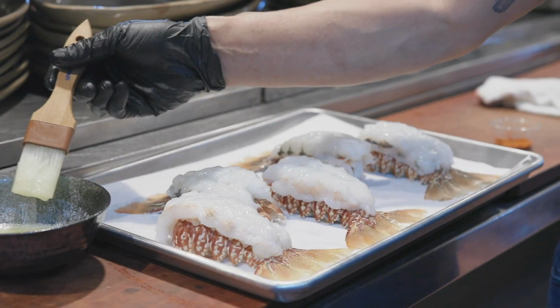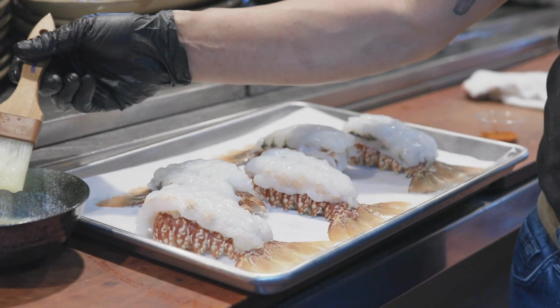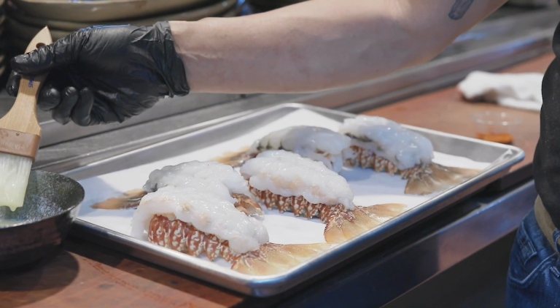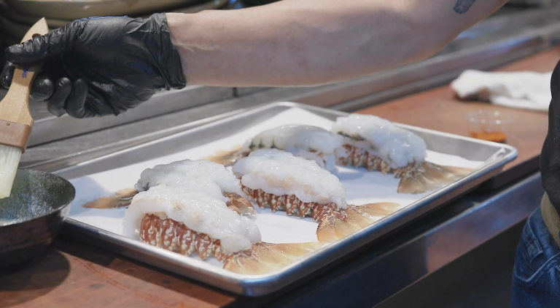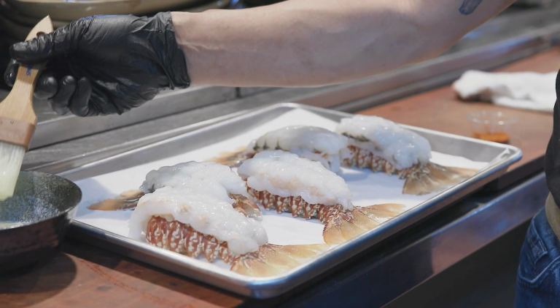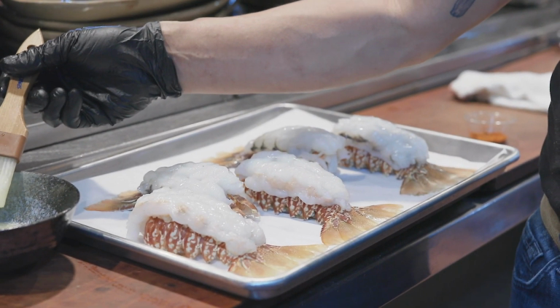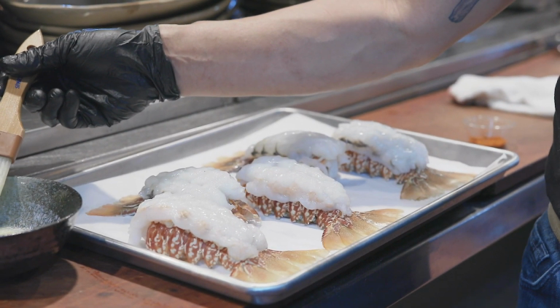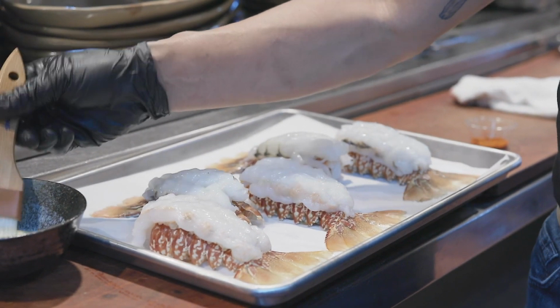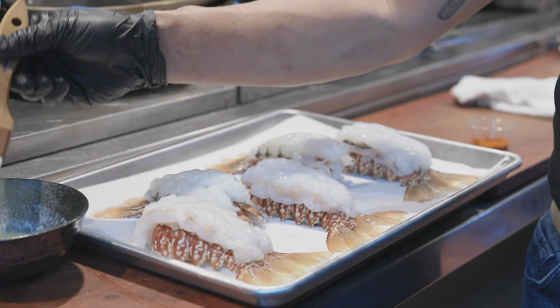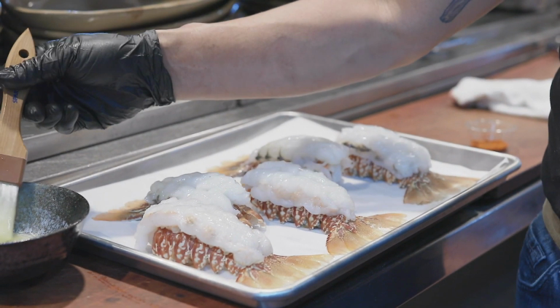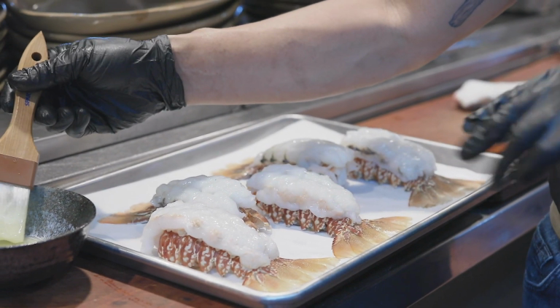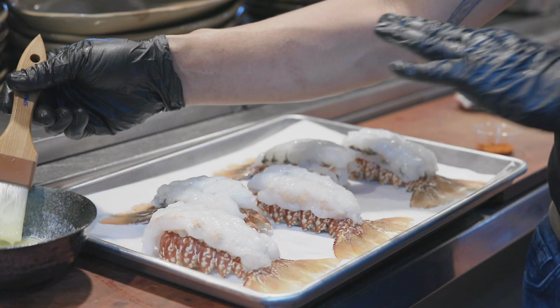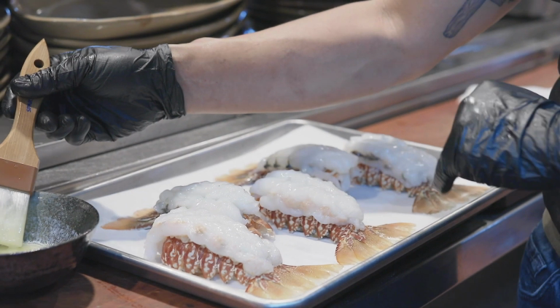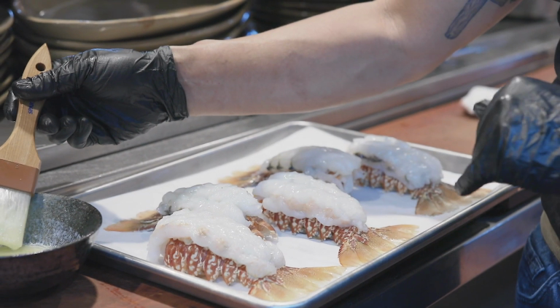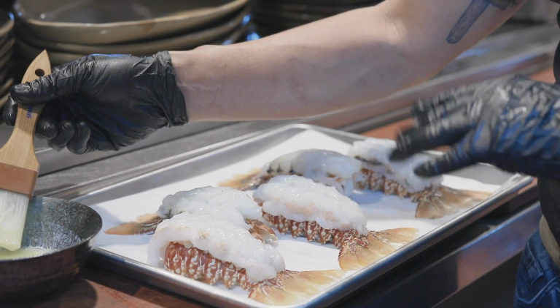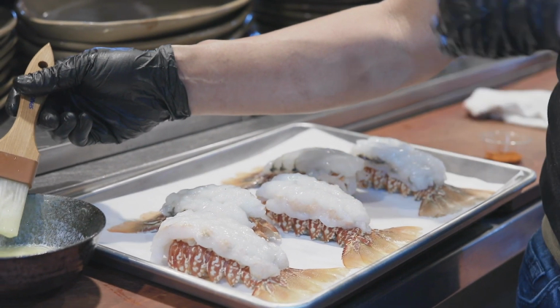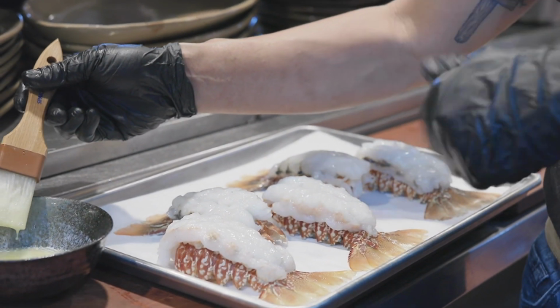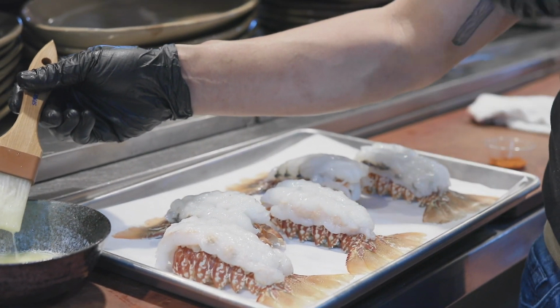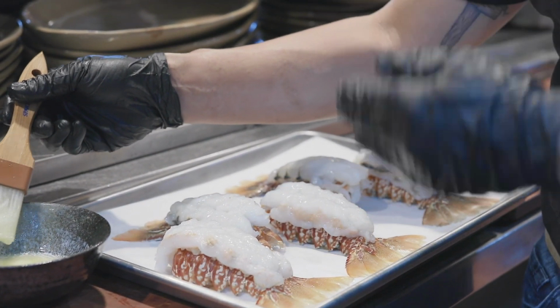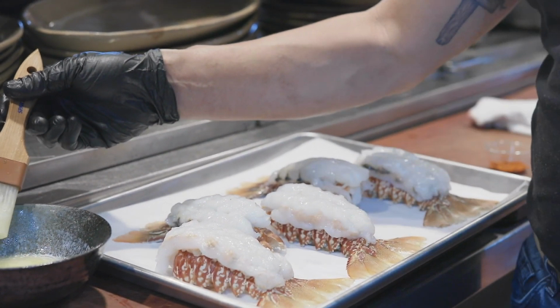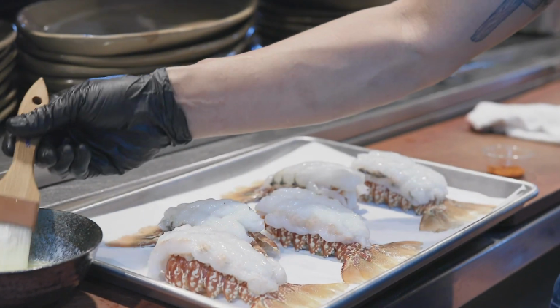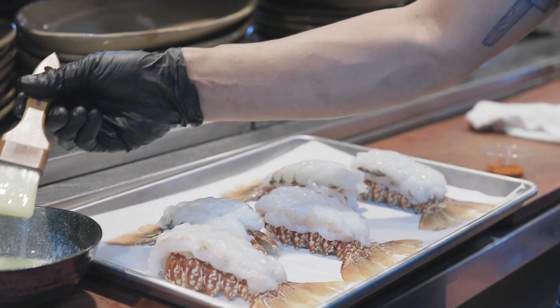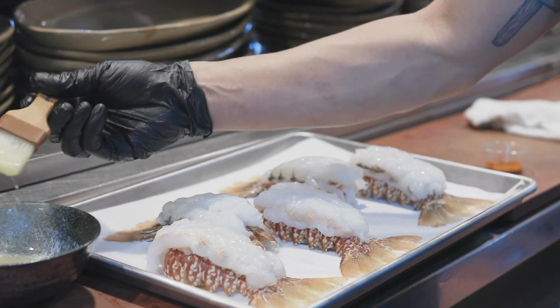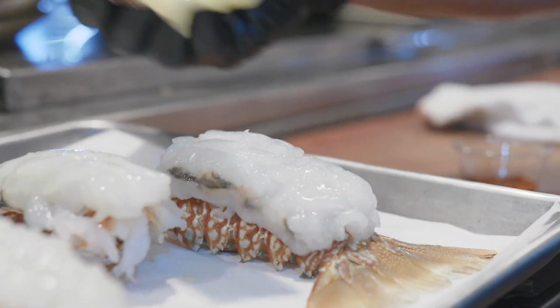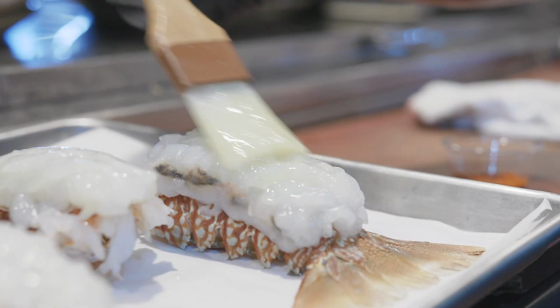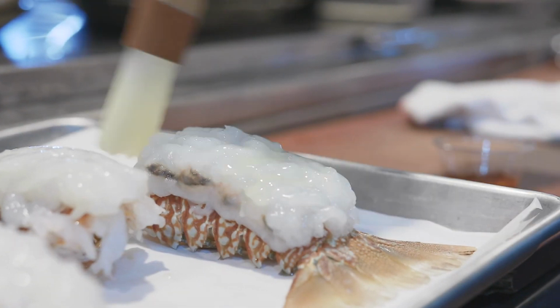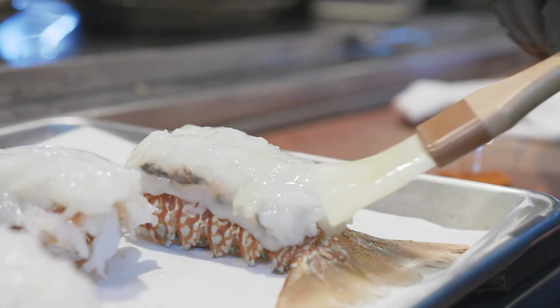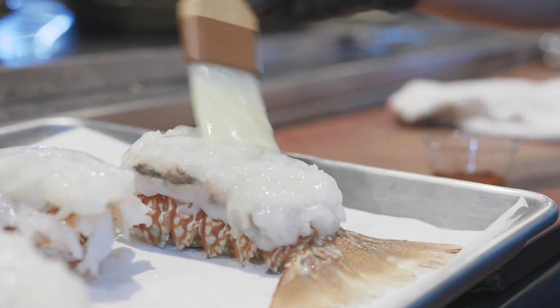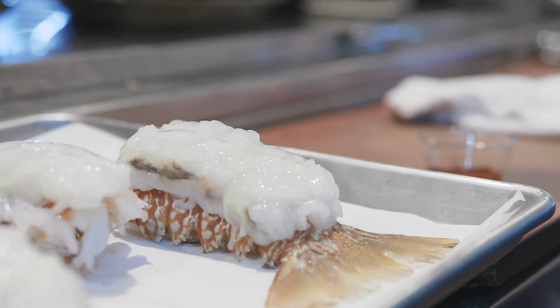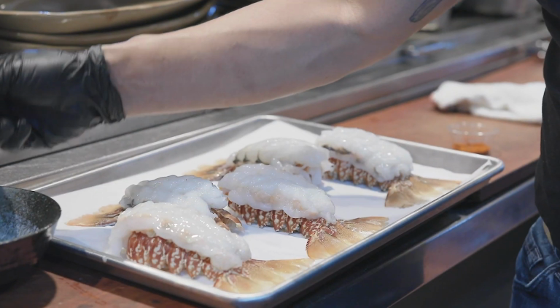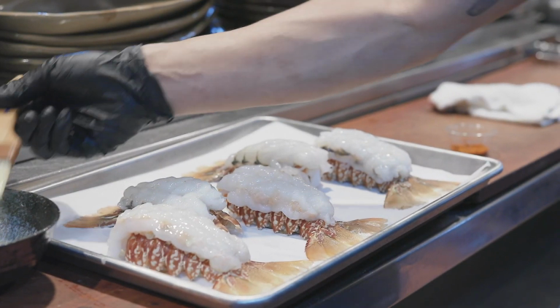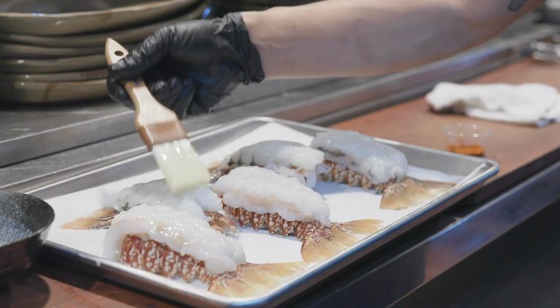There'll be two packages of melted butter in there. One of them will be for brushing, and the other one will be for serving with. You're going to take the brush and just lightly brush over the lobster tail.